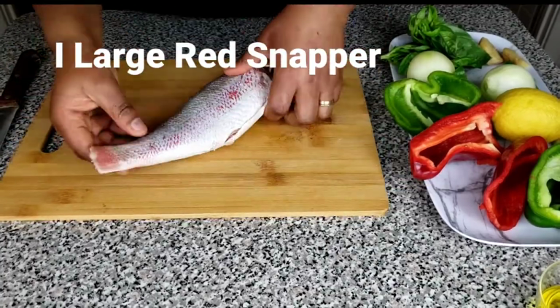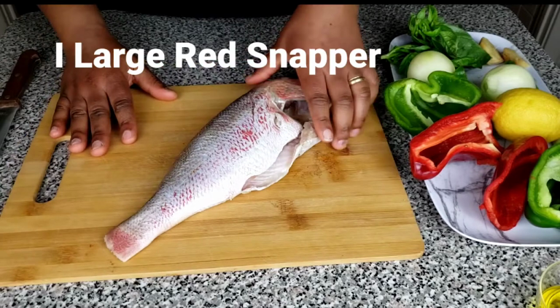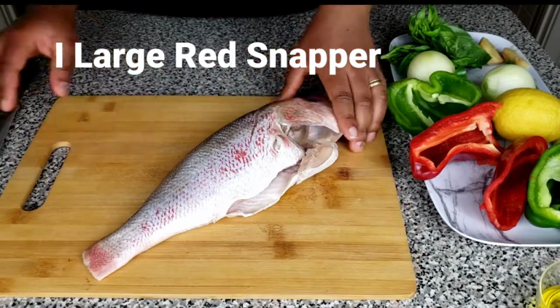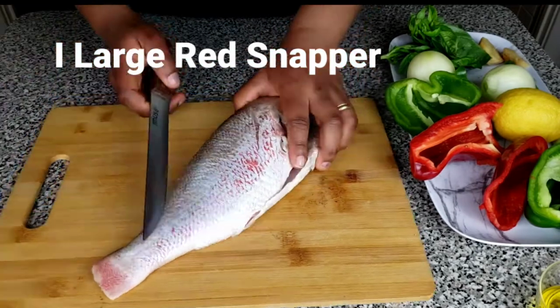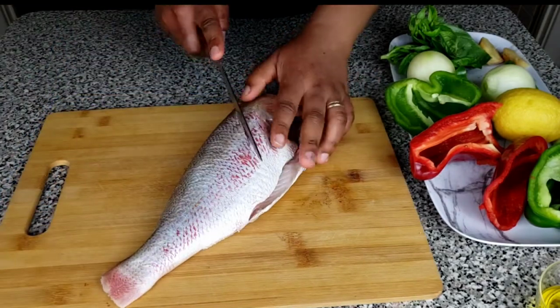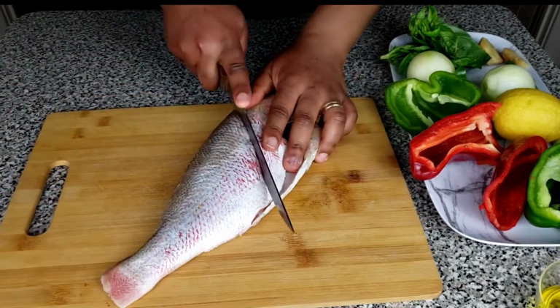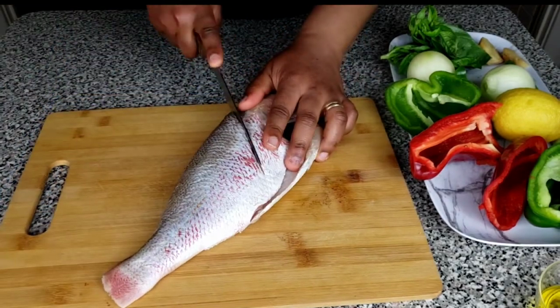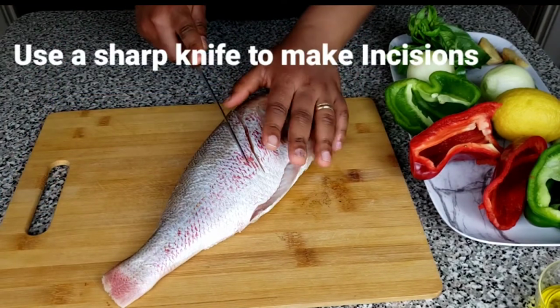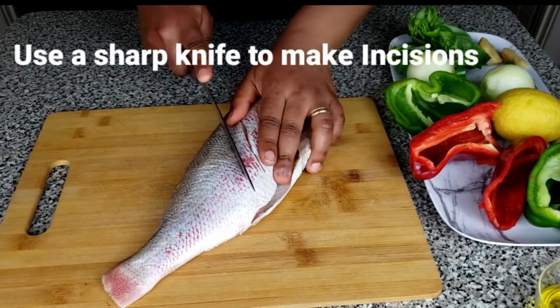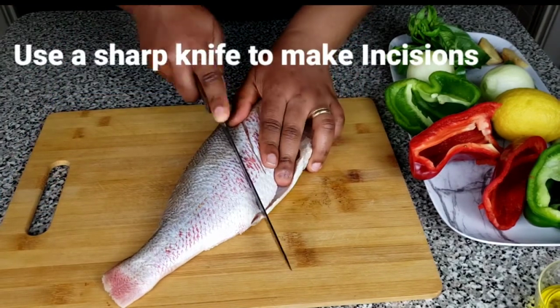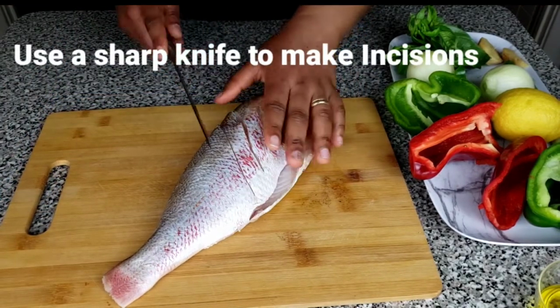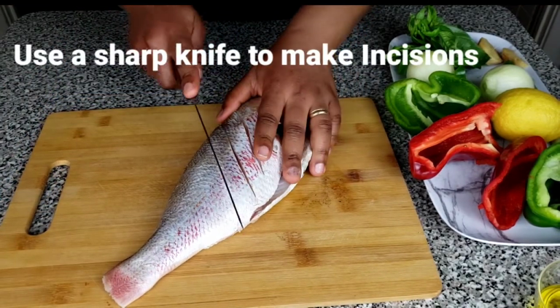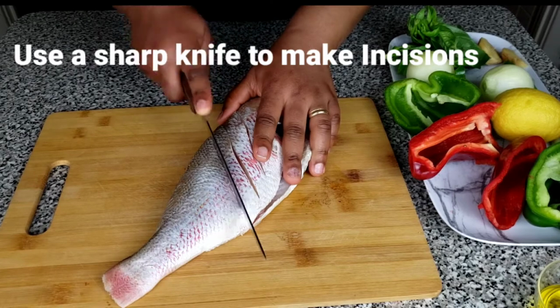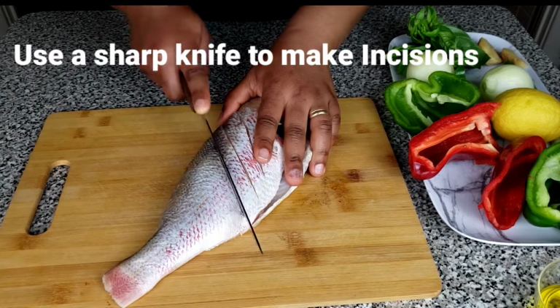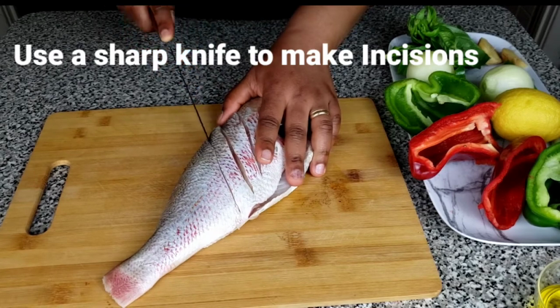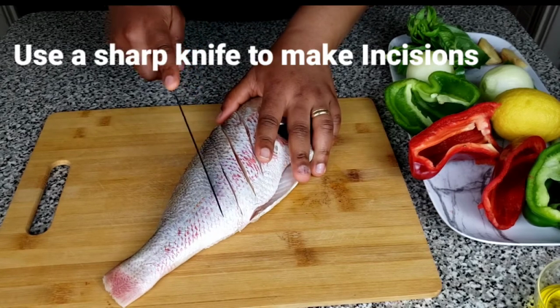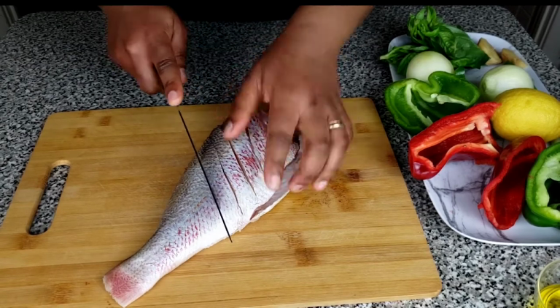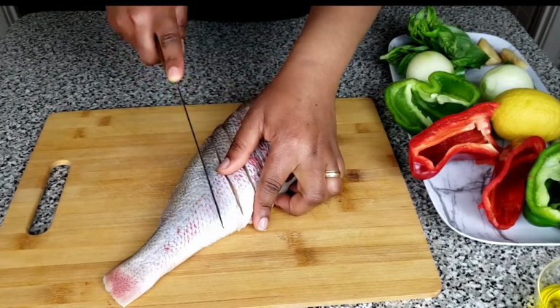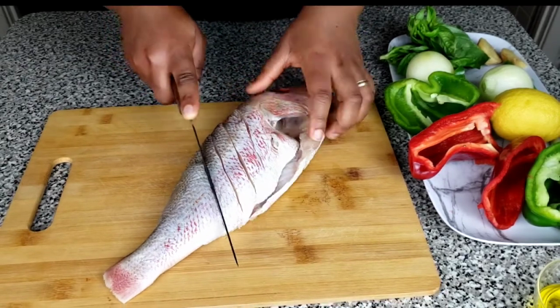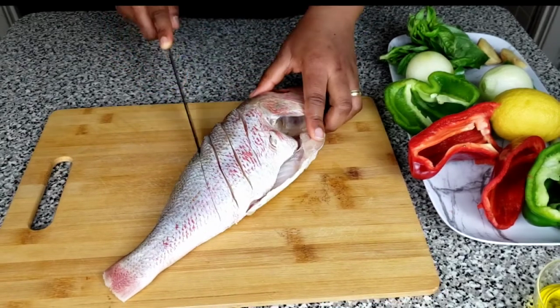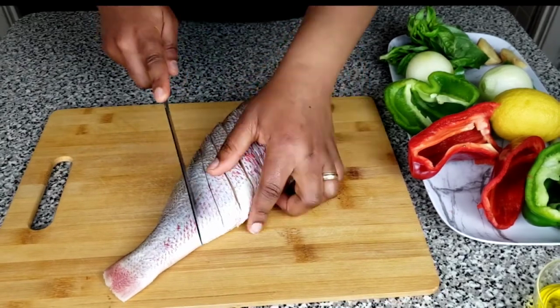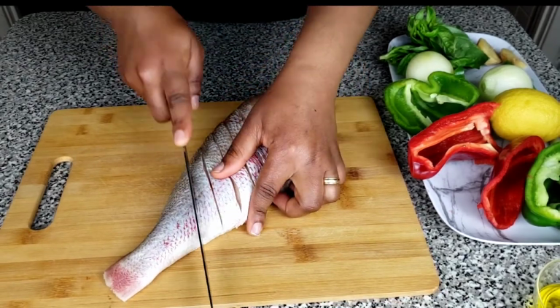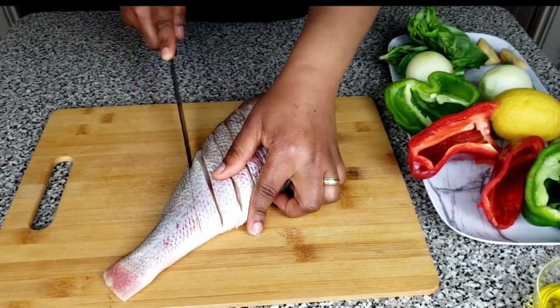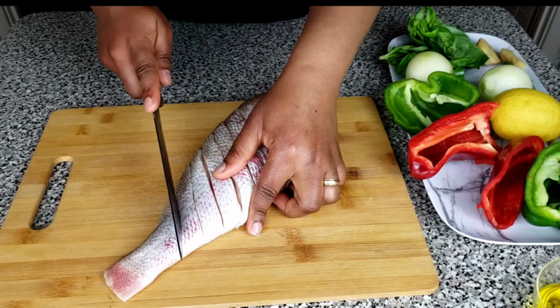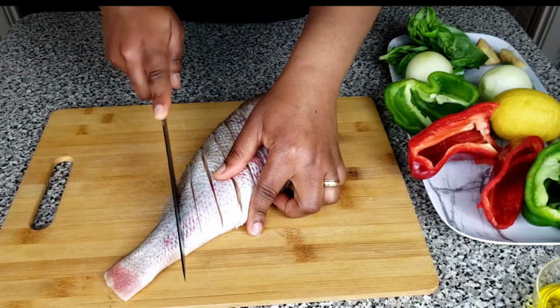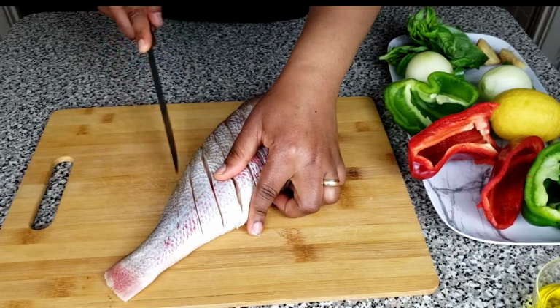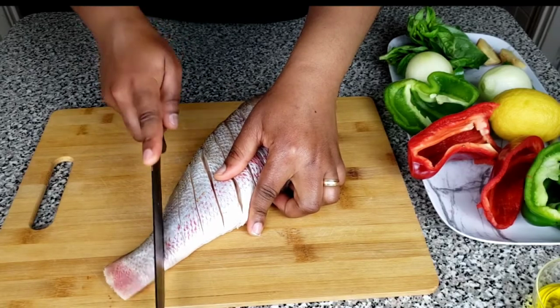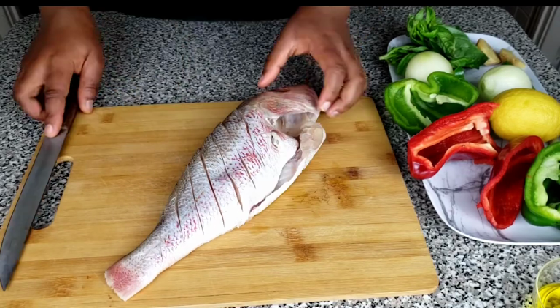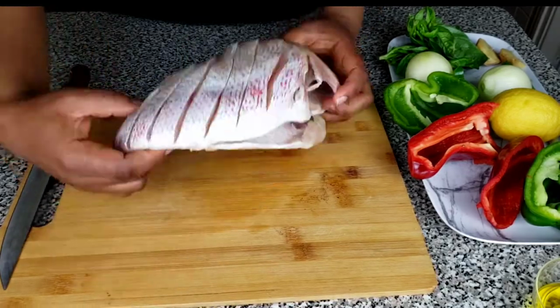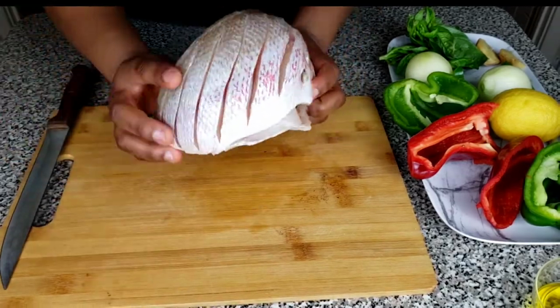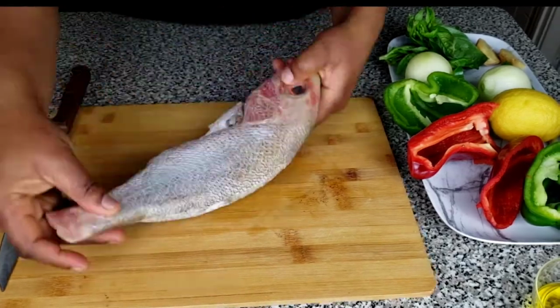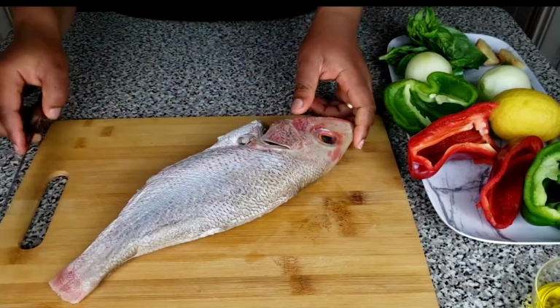The first thing you want to do is to use a very sharp knife to make some incisions on your fish. You can make the lines as little as possible. The reason why we make incisions on our fish is to make sure our spices get right through the fish and taste better.